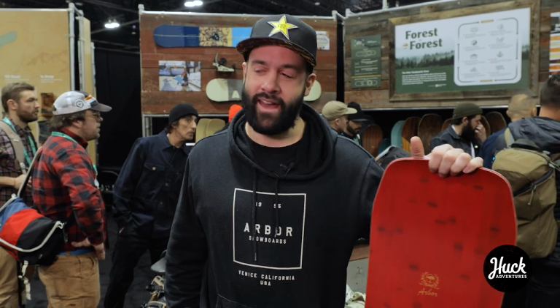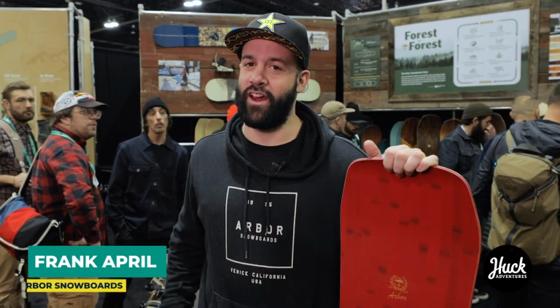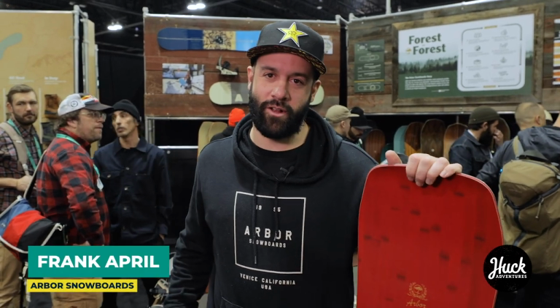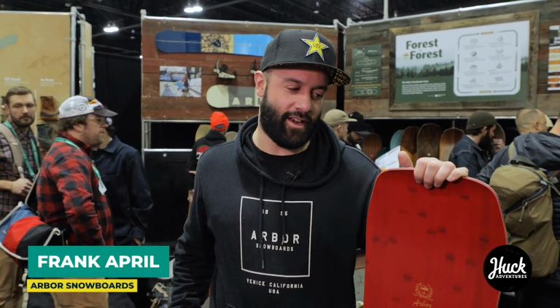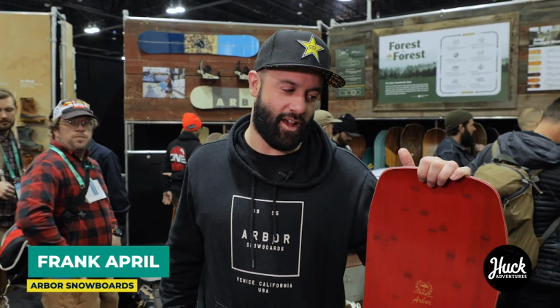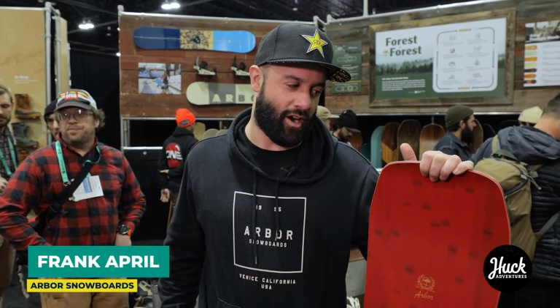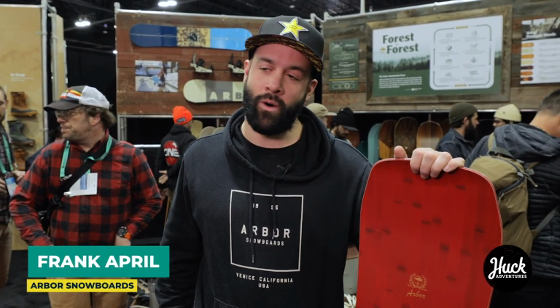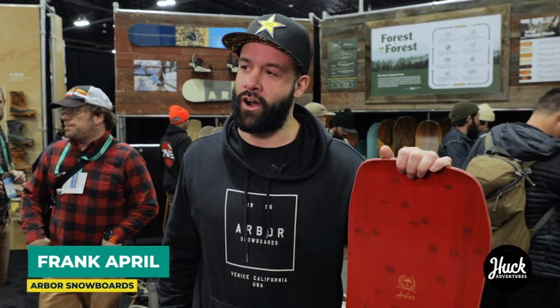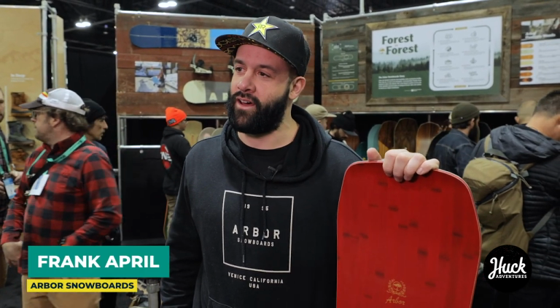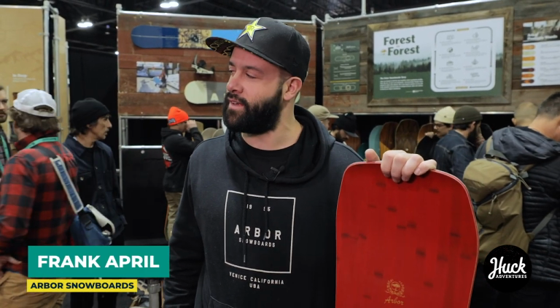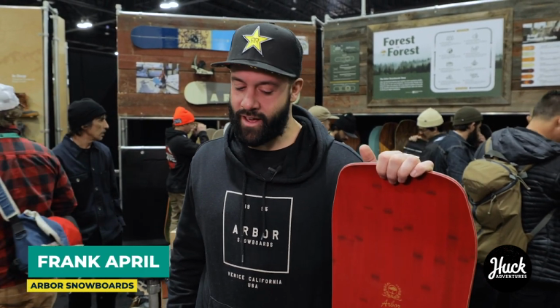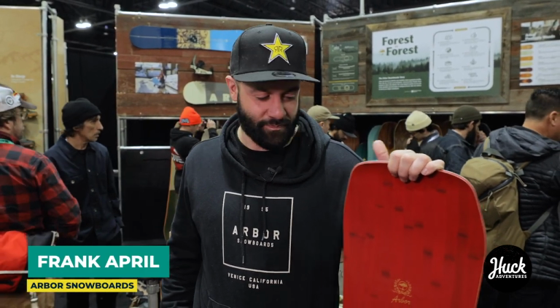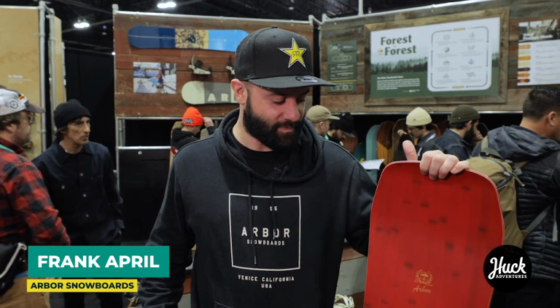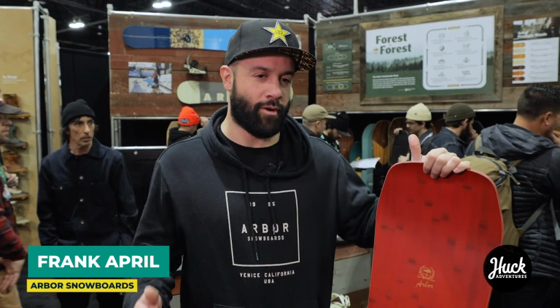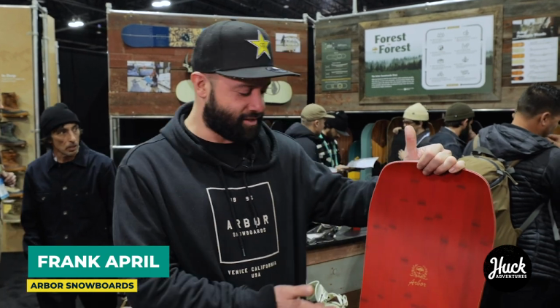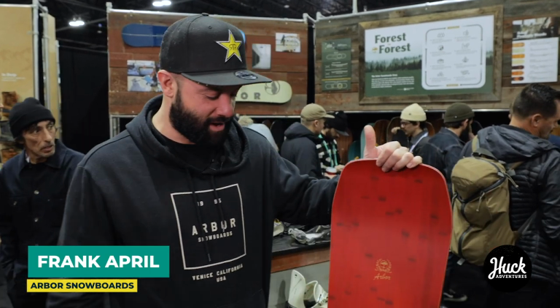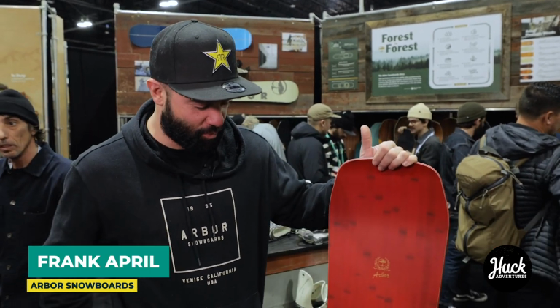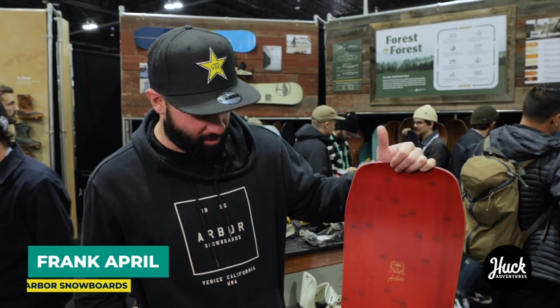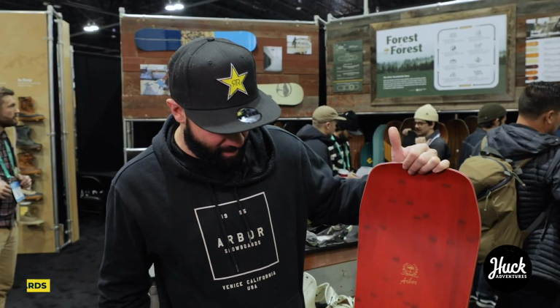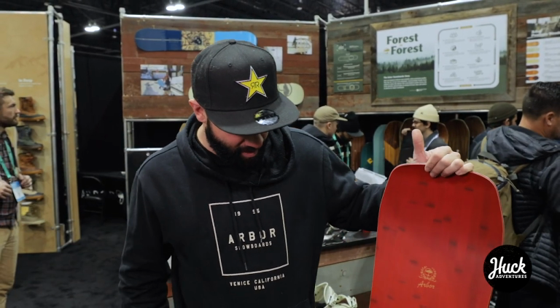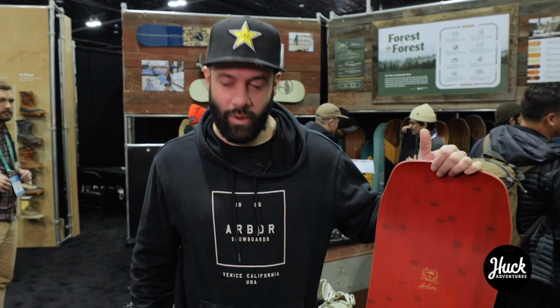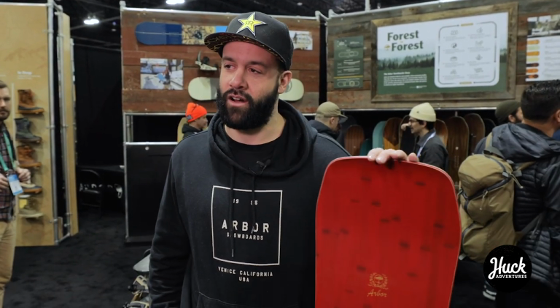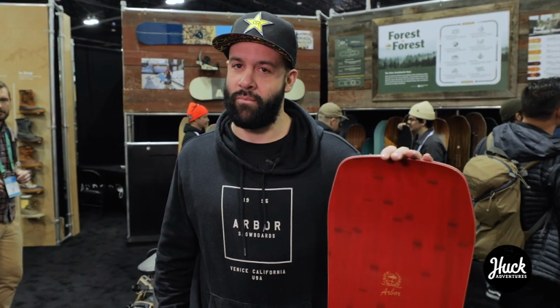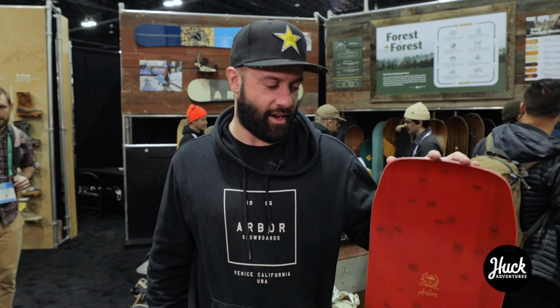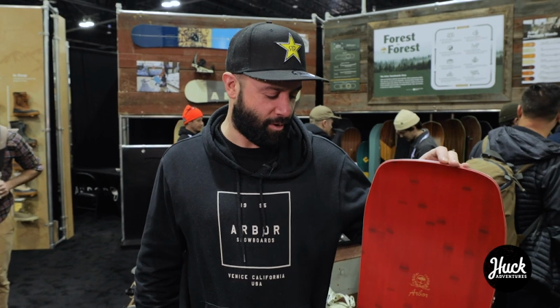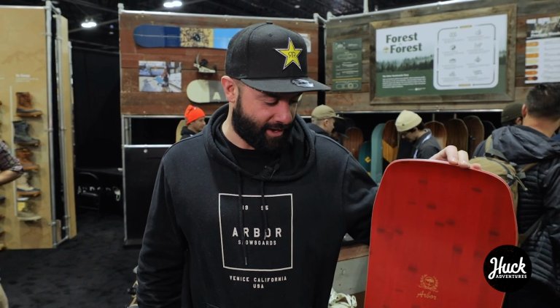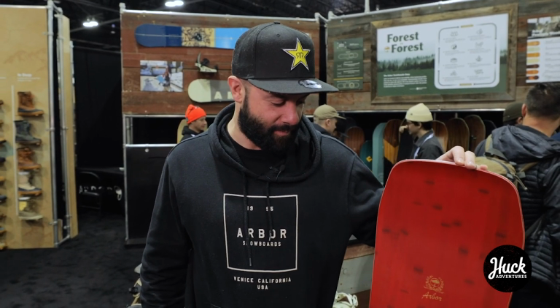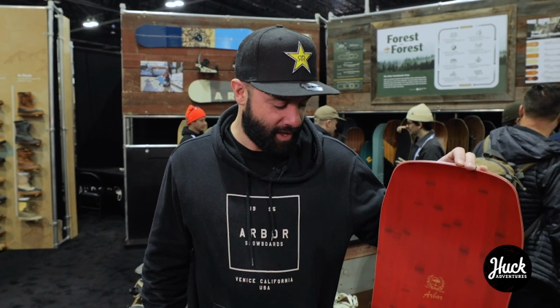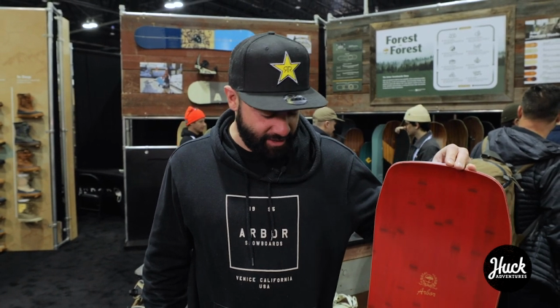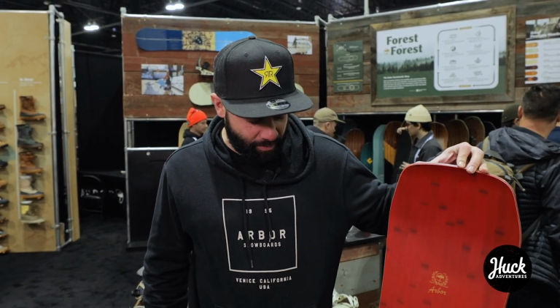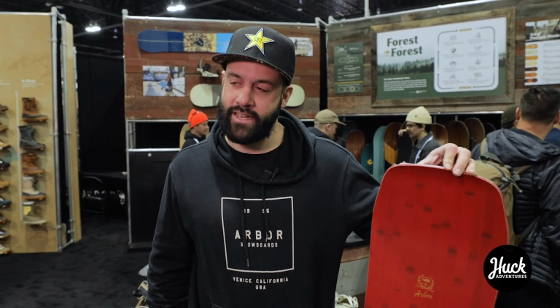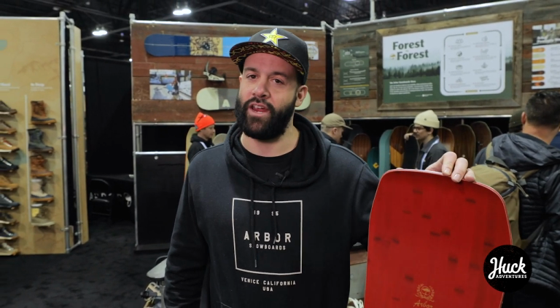Hey, I'm Frank April and we are at Ohar right now. These are Arbor boots — this is my new pro model, the Westmark by Frank April, and this is a Japanese inspiration.